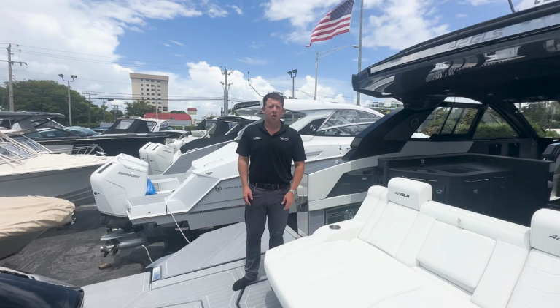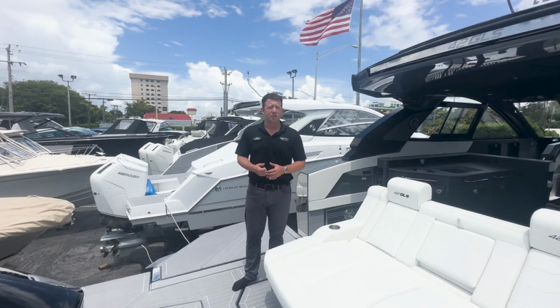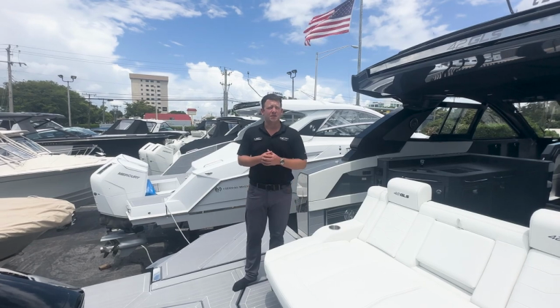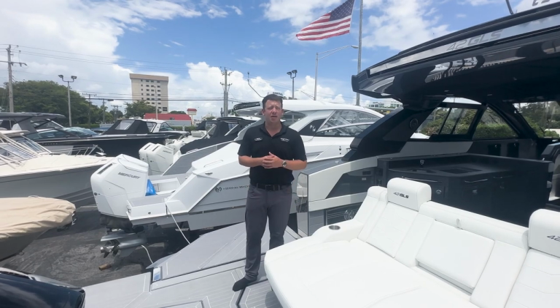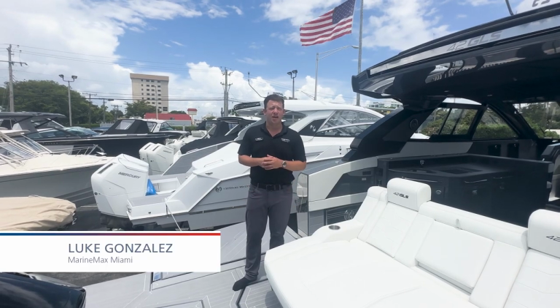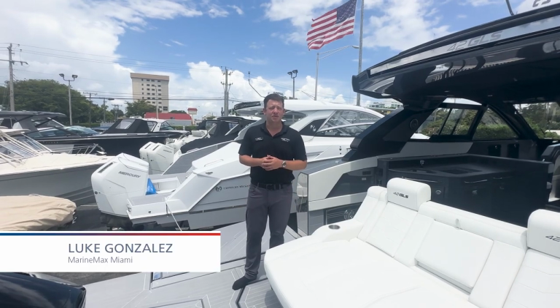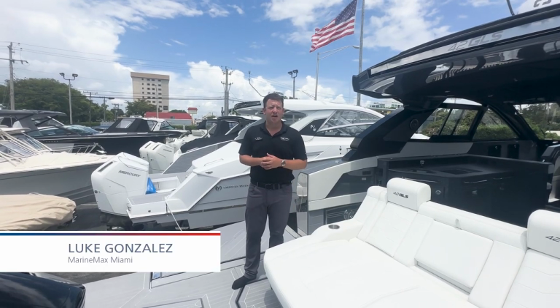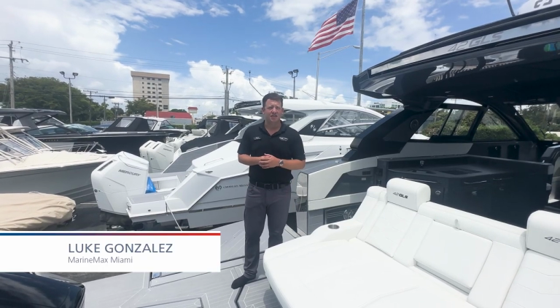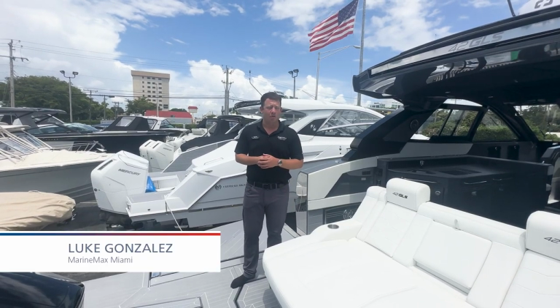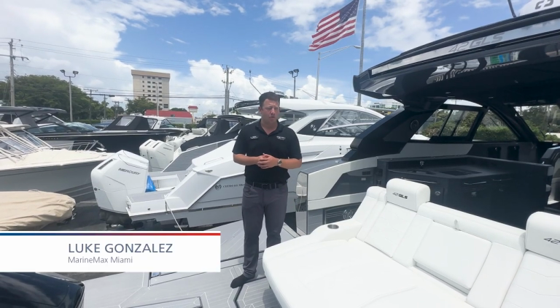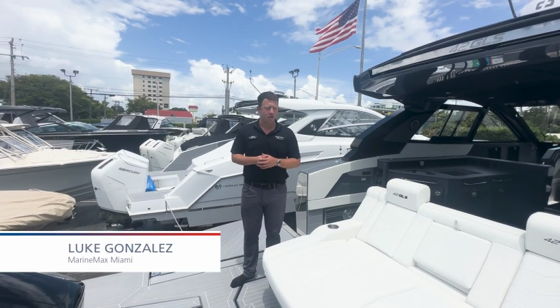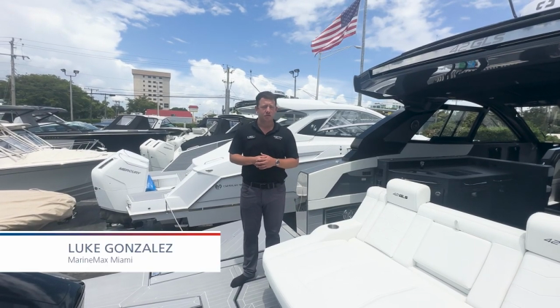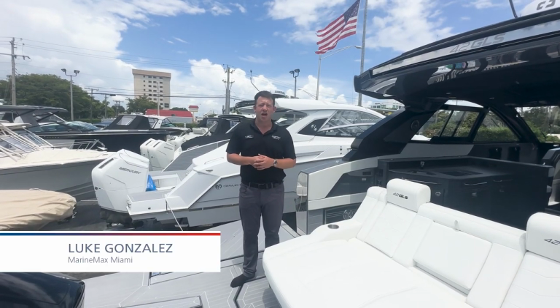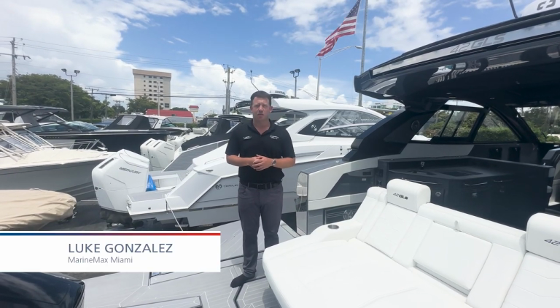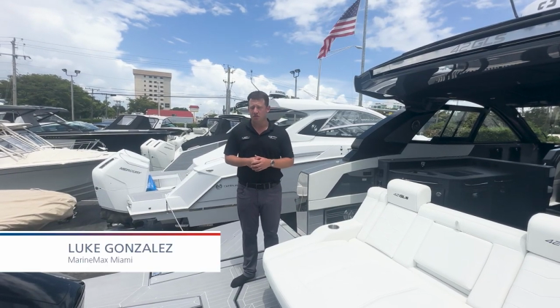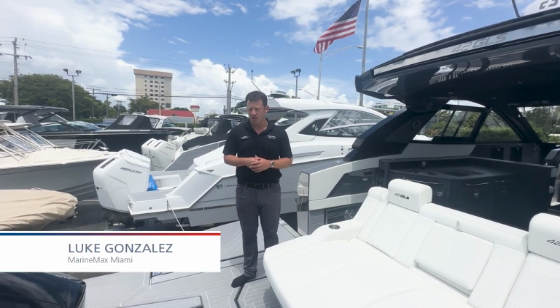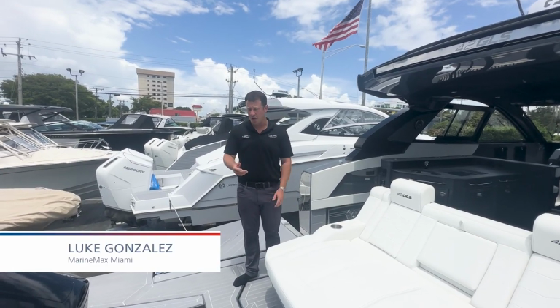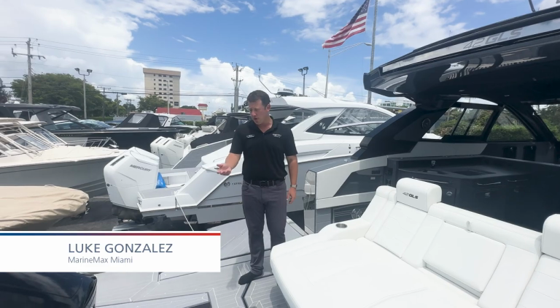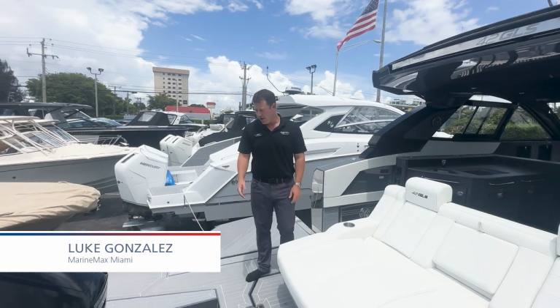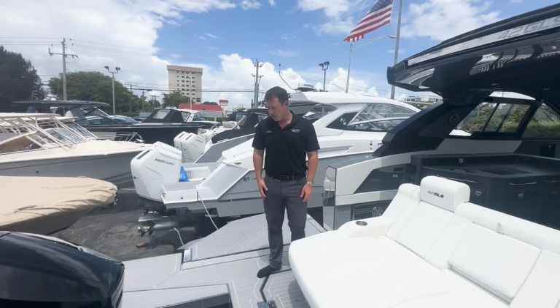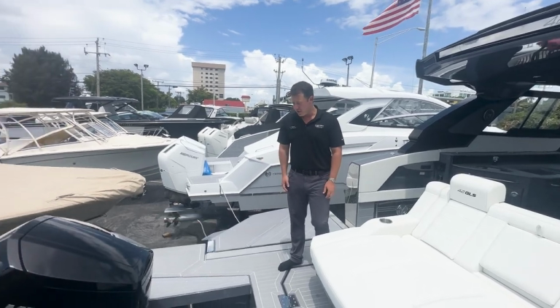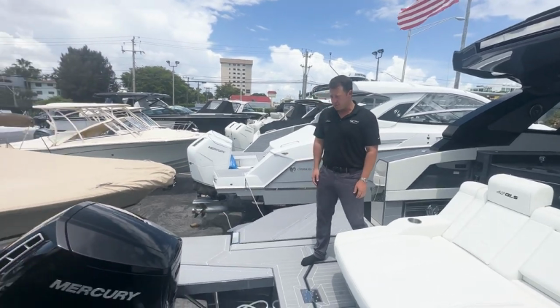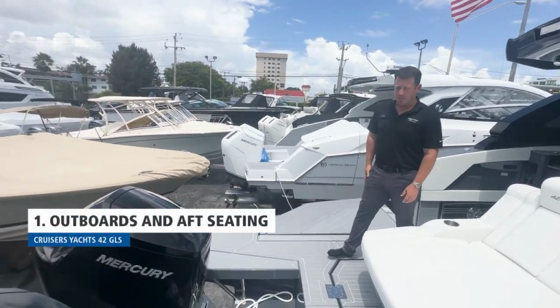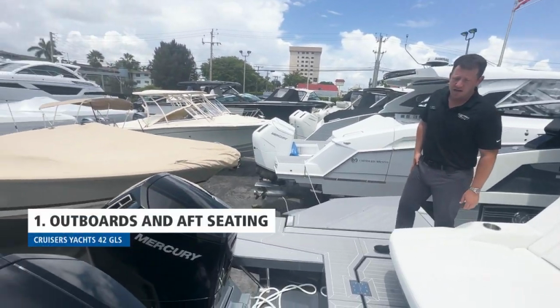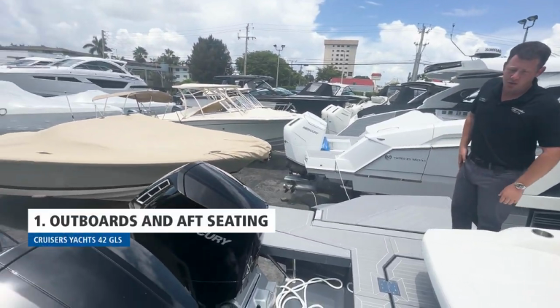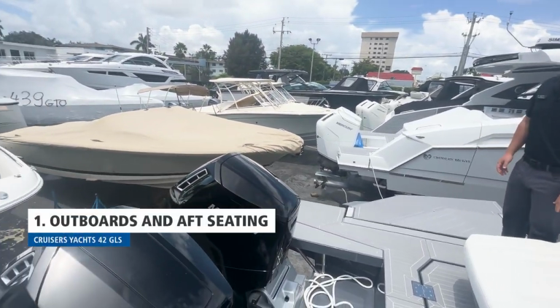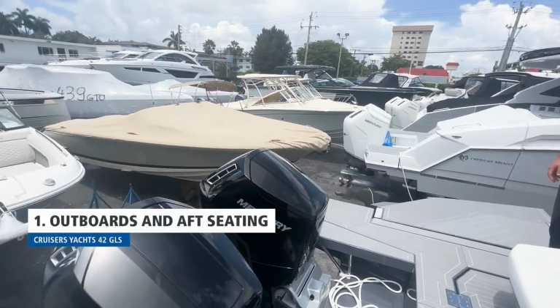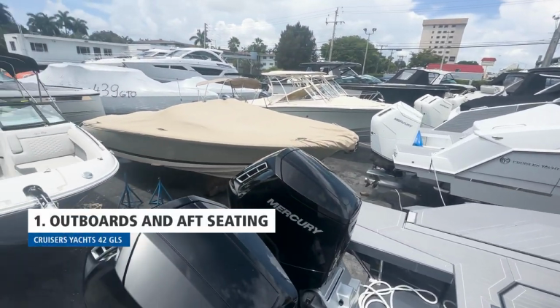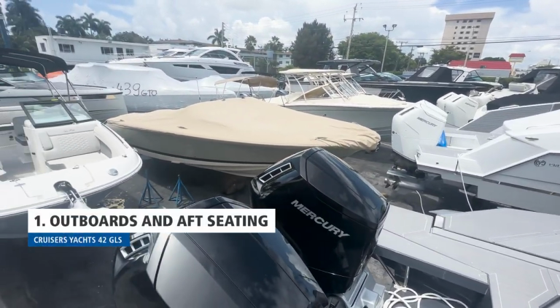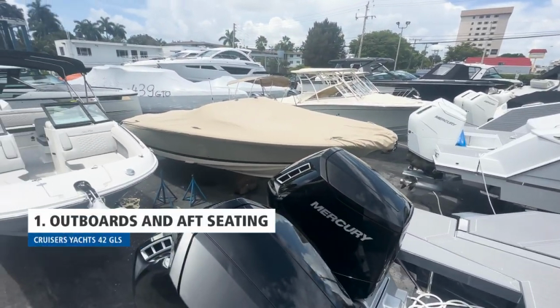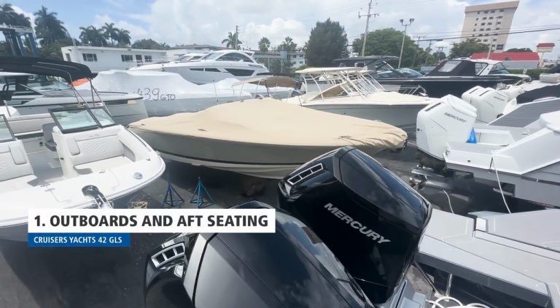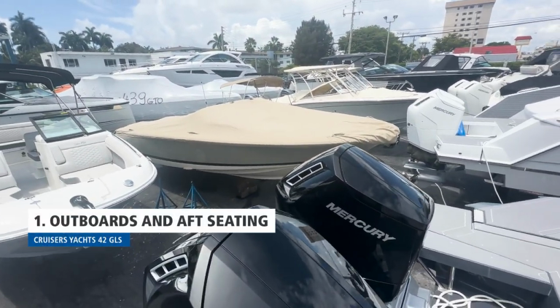Welcome to Remax Miami. My name is Luke Gonzalez. Today we're on board the Cruiser's Yachts 42 GLS Outboard. This boat is powered by twin Mercury 600 V12 engines.